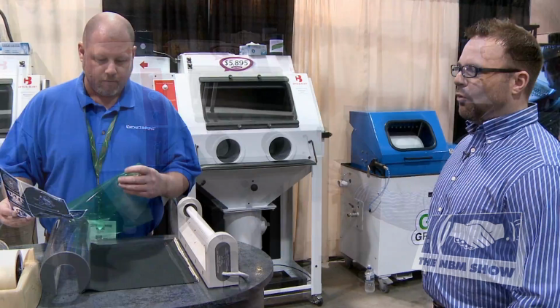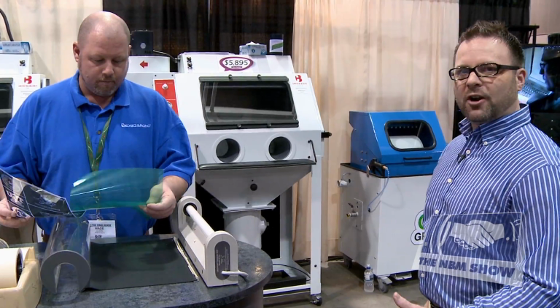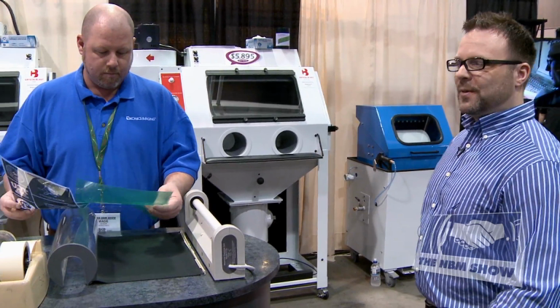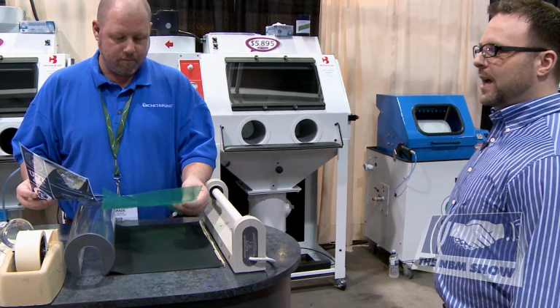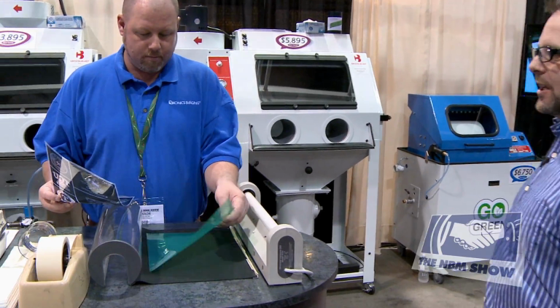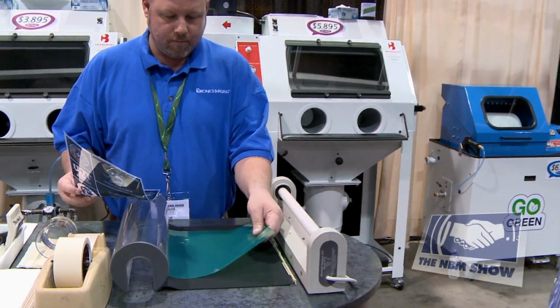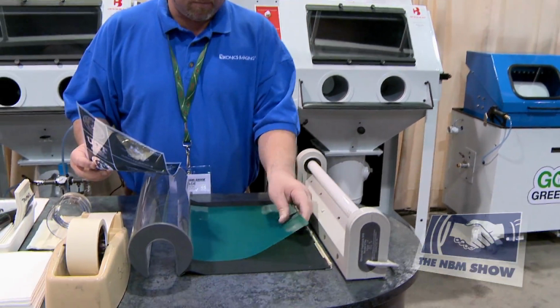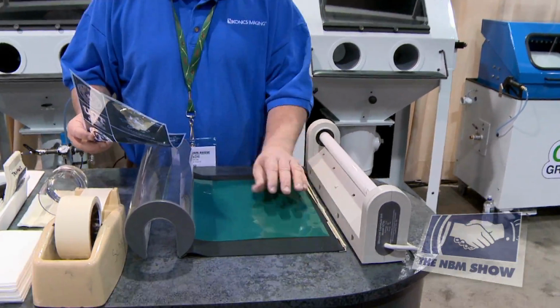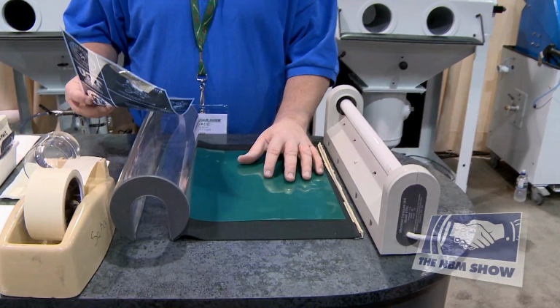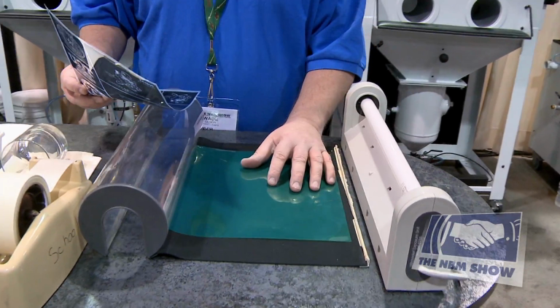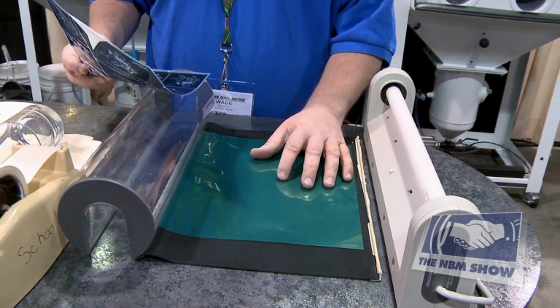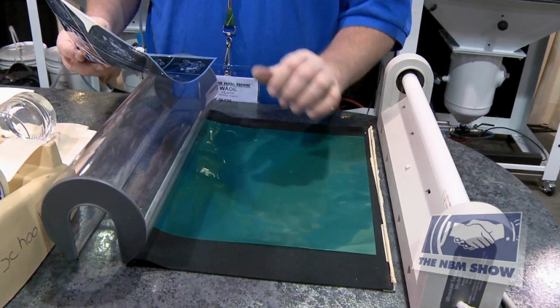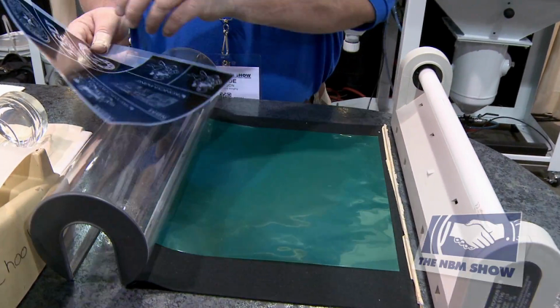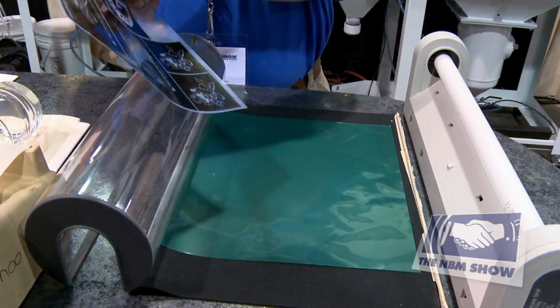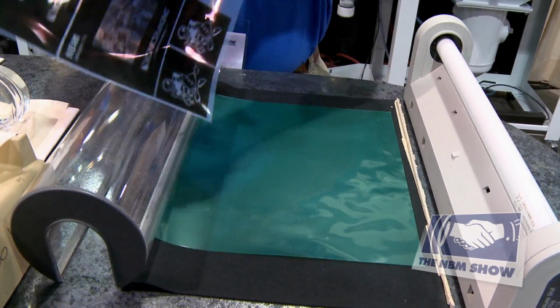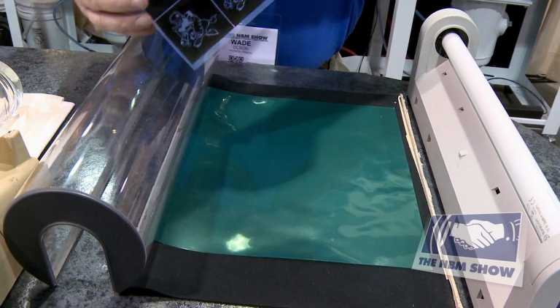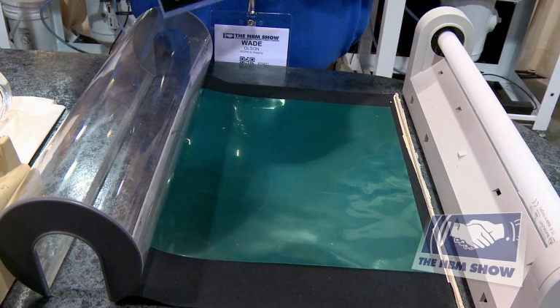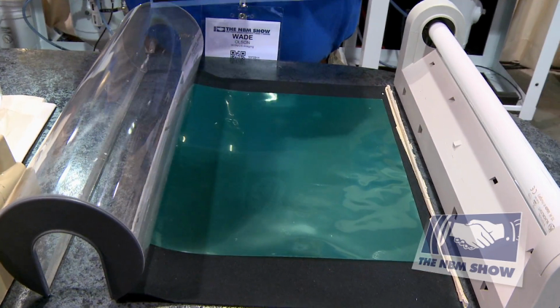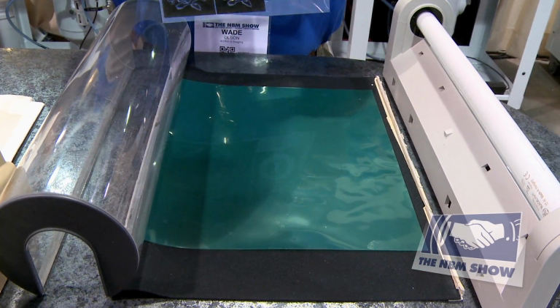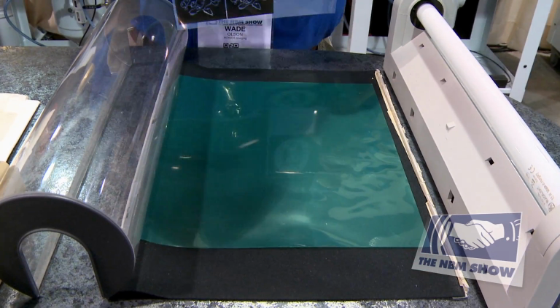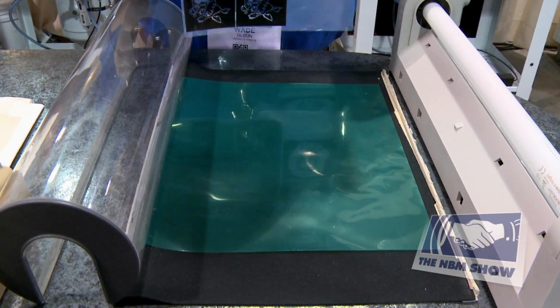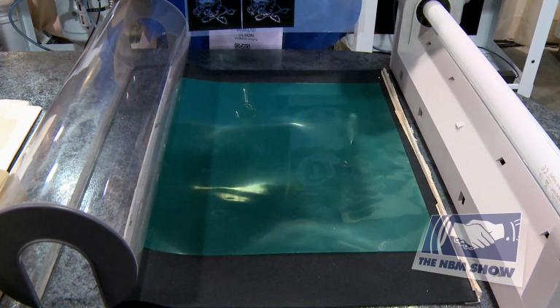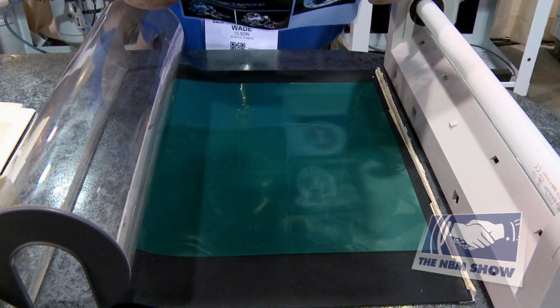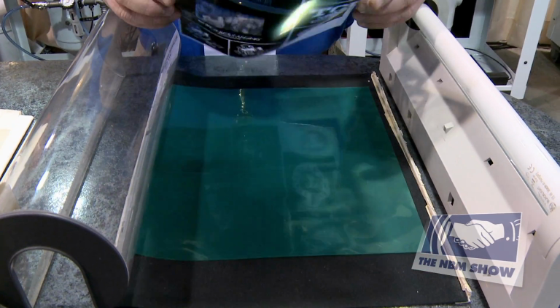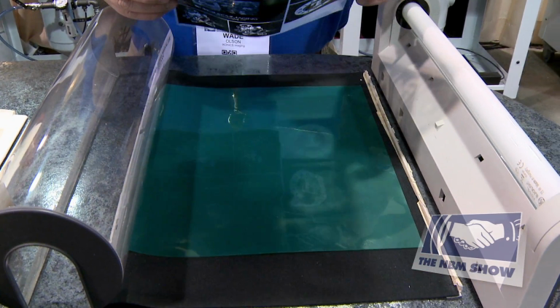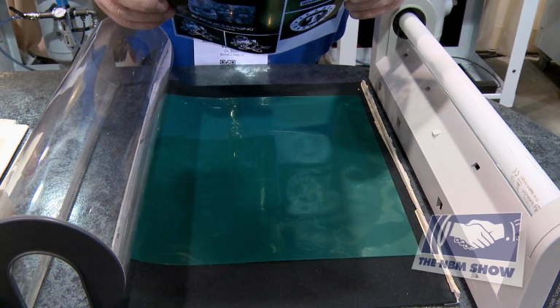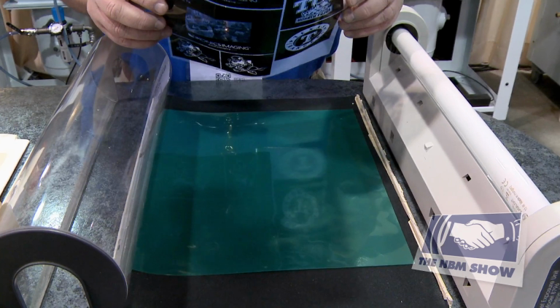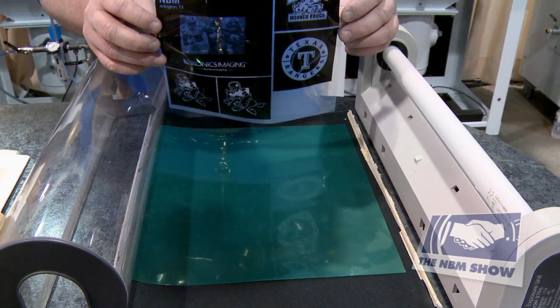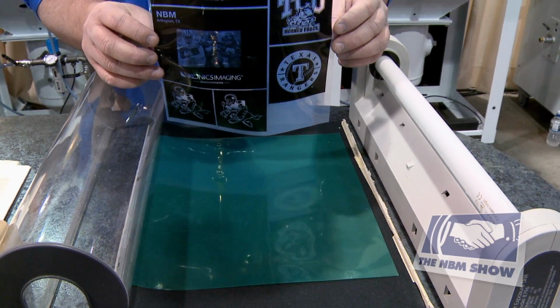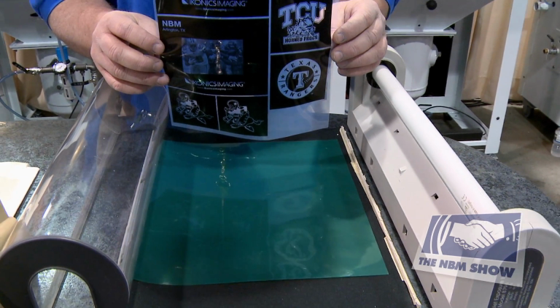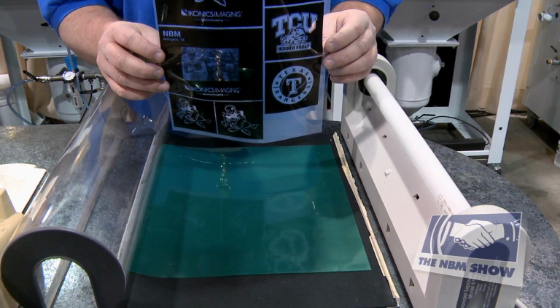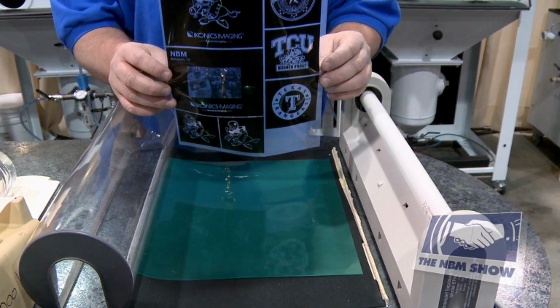With our RapidMask dry process film, you will be using a photo negative instead of a photo positive like used with the wet process films.